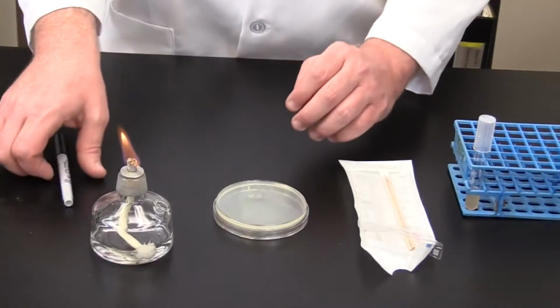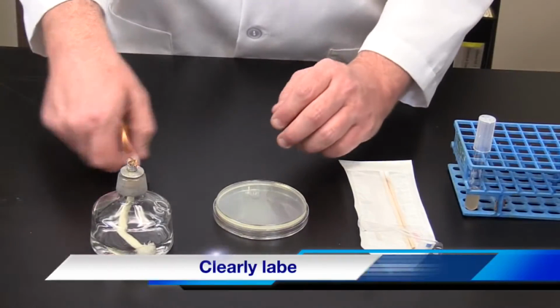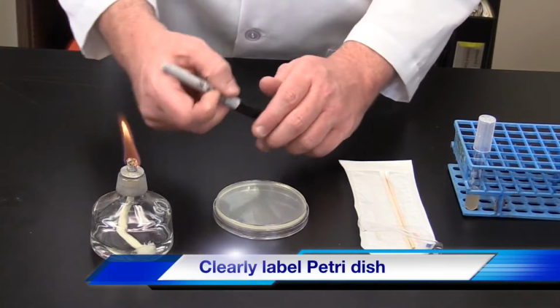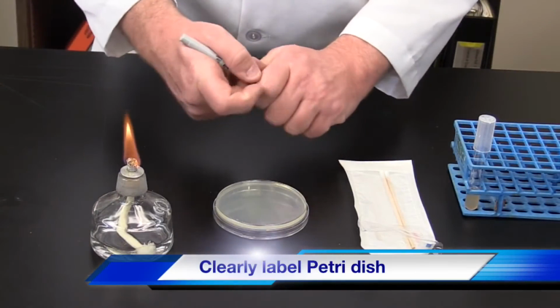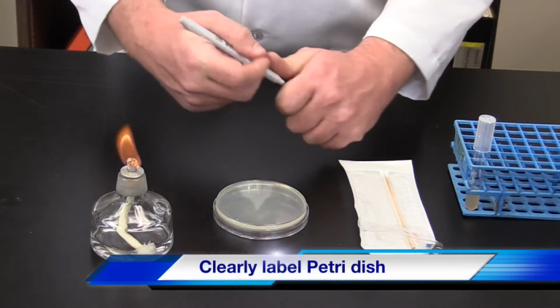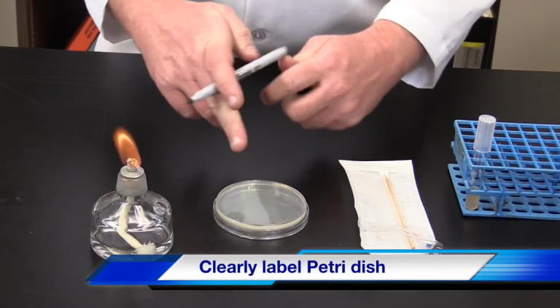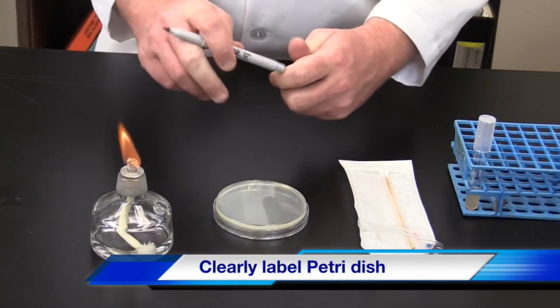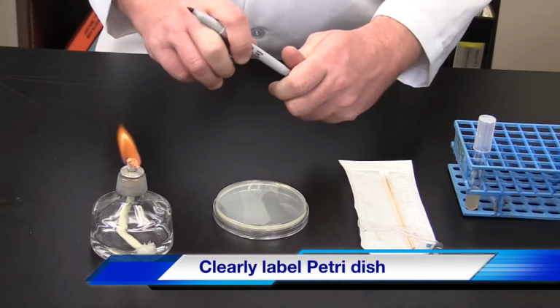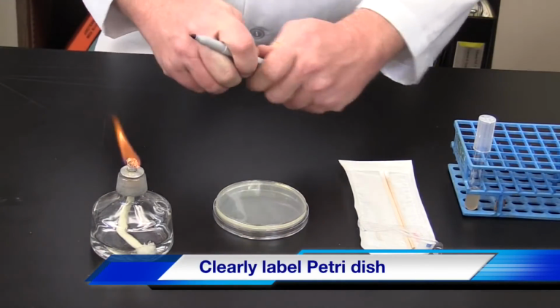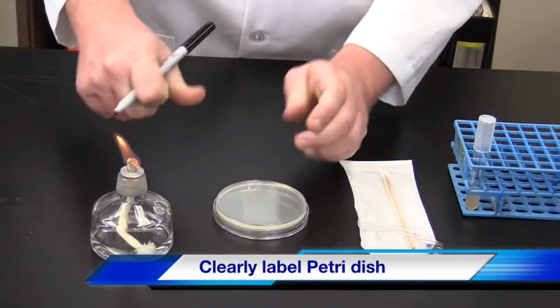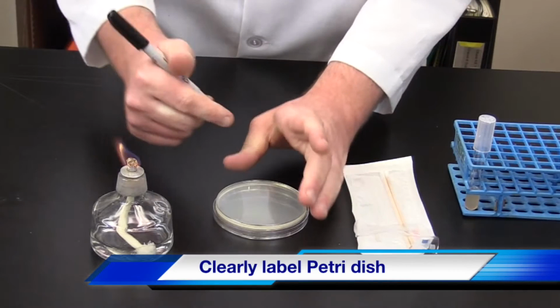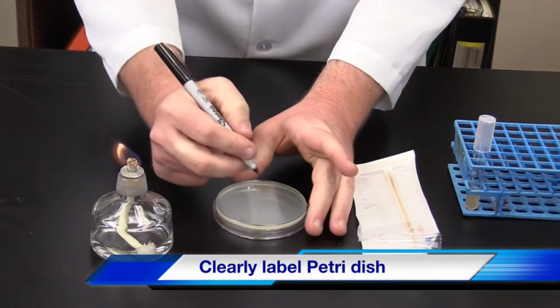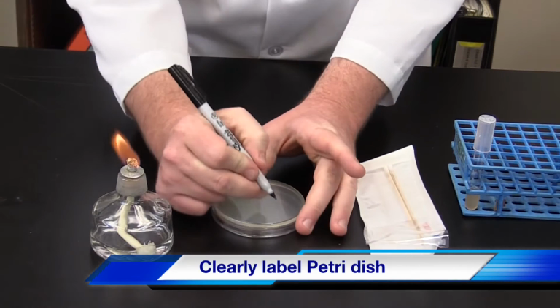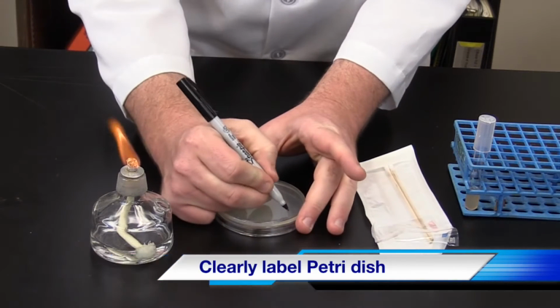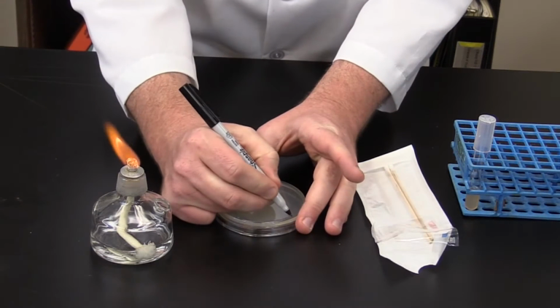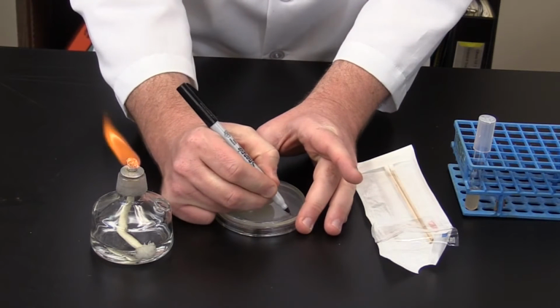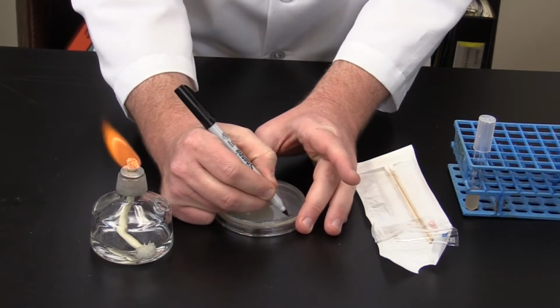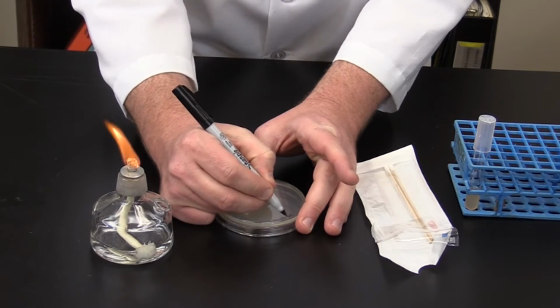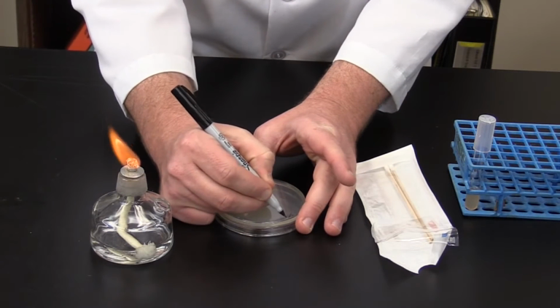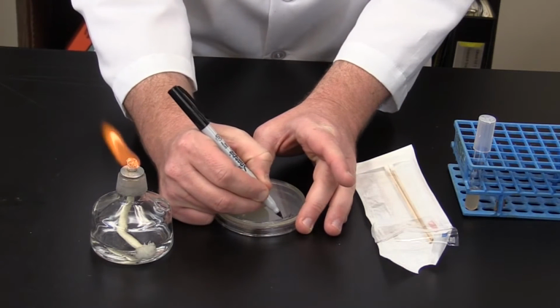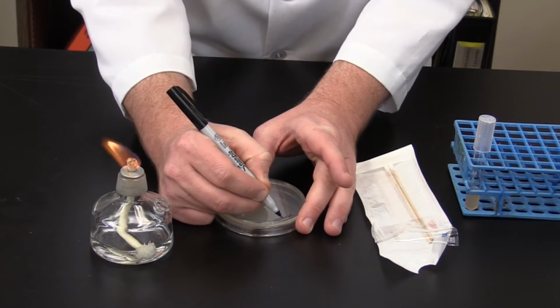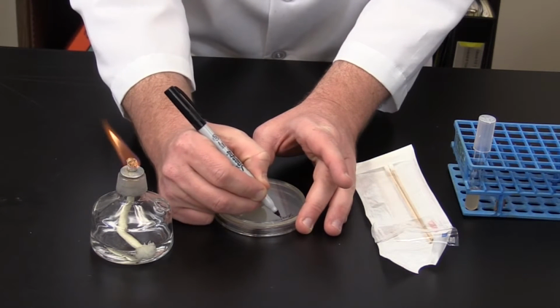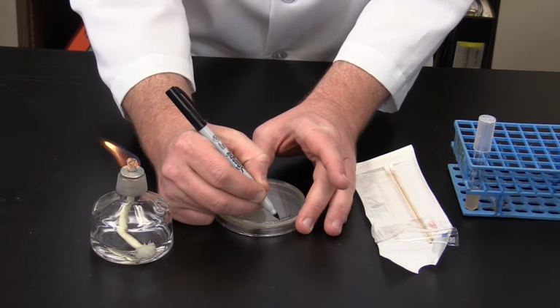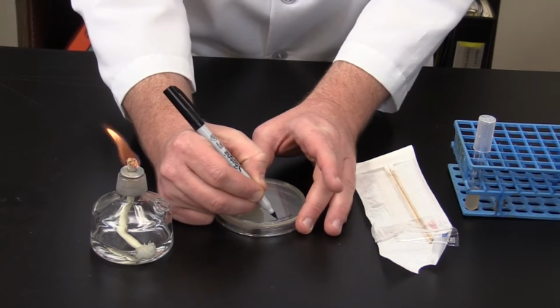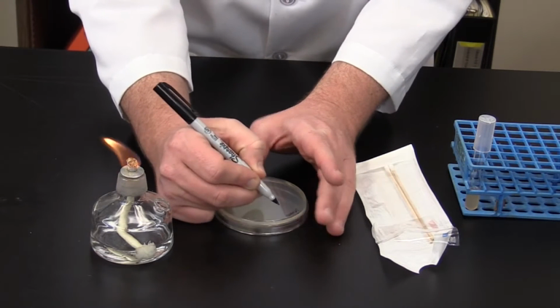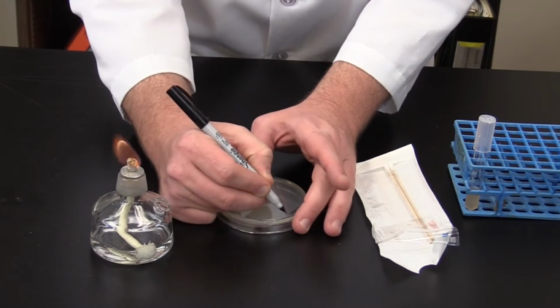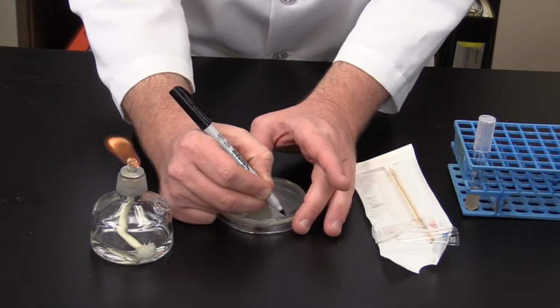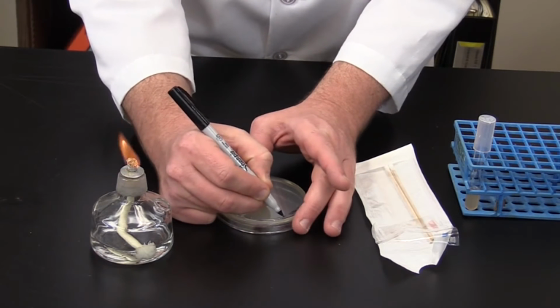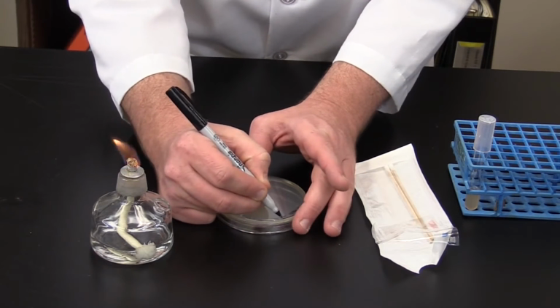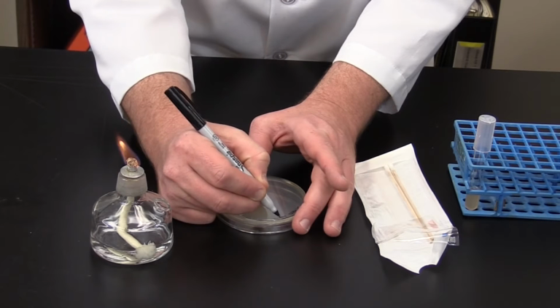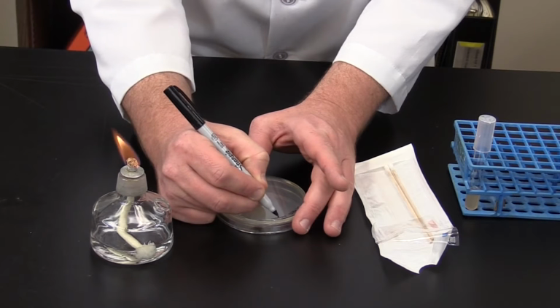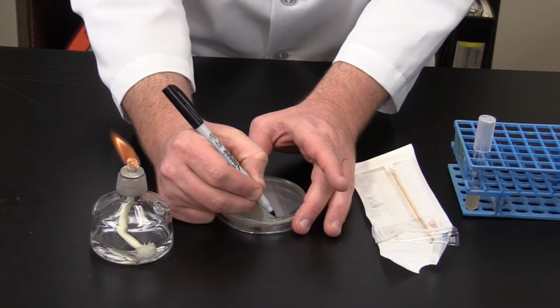To begin, label the outside rim of the petri dish on the agar side and label with the organism name, lab section information, and treatment.